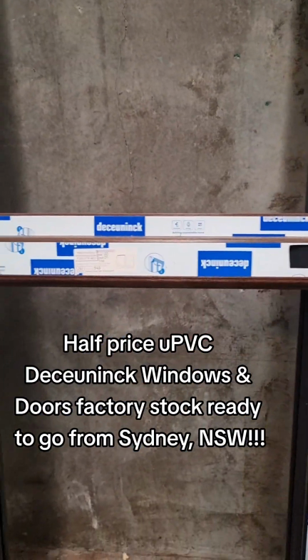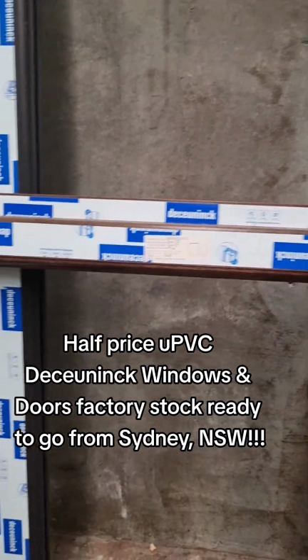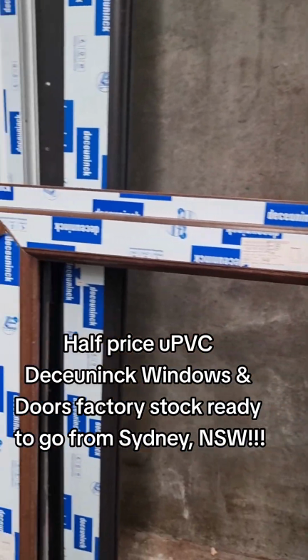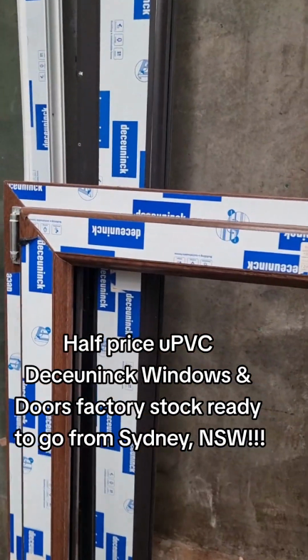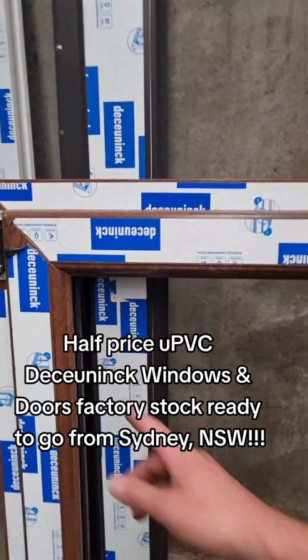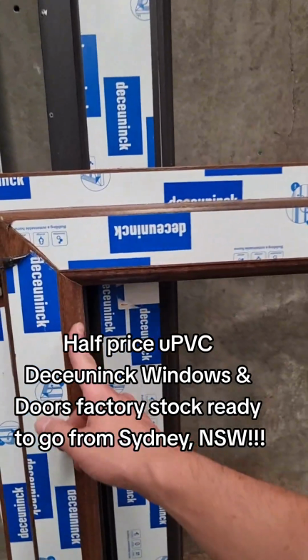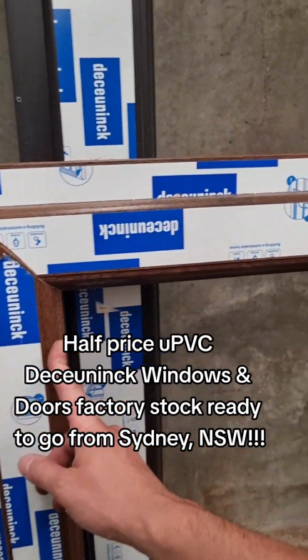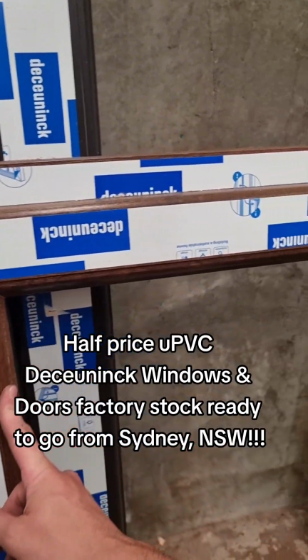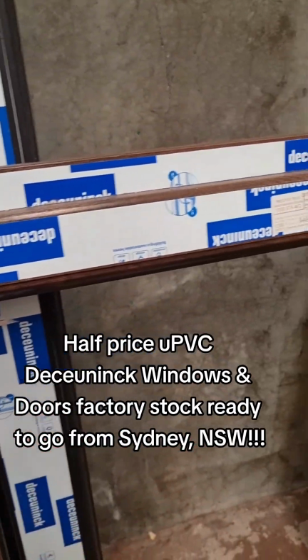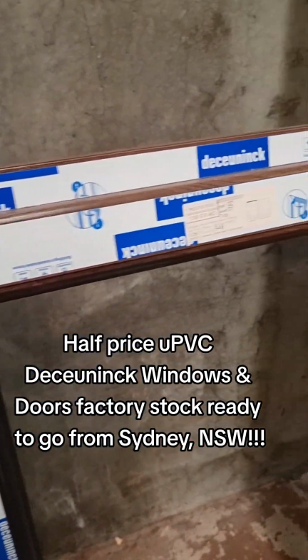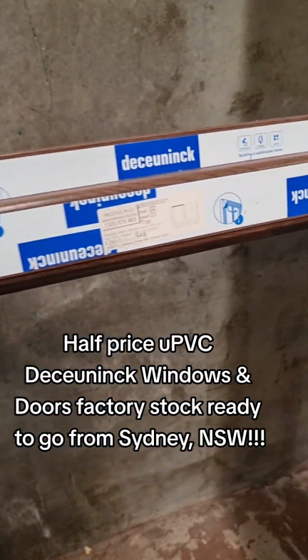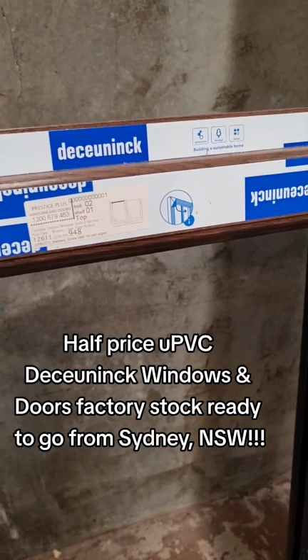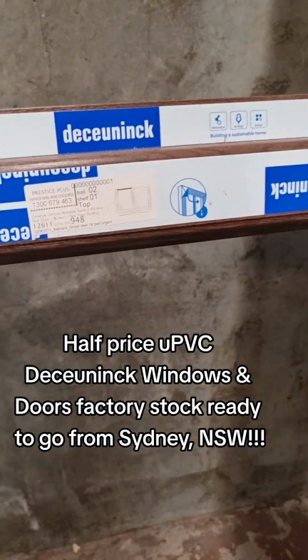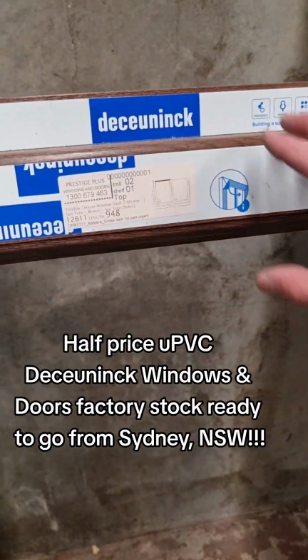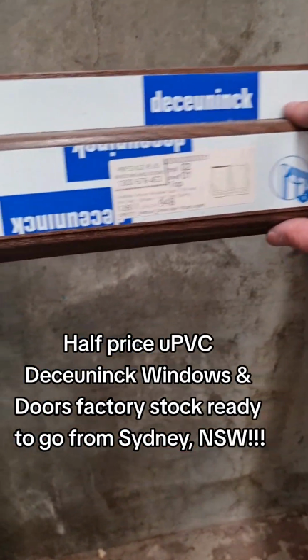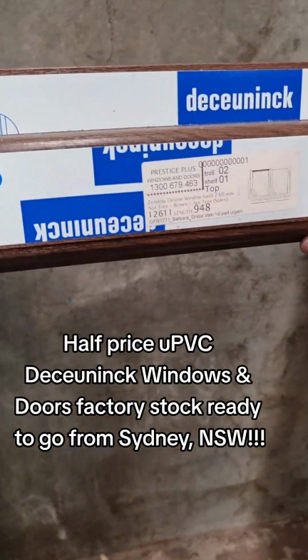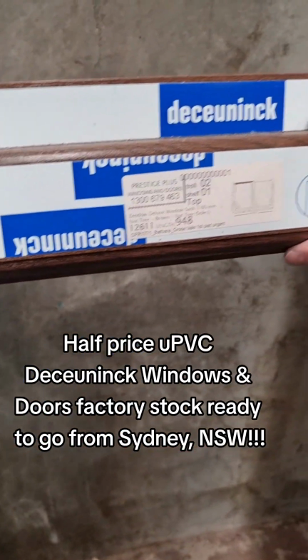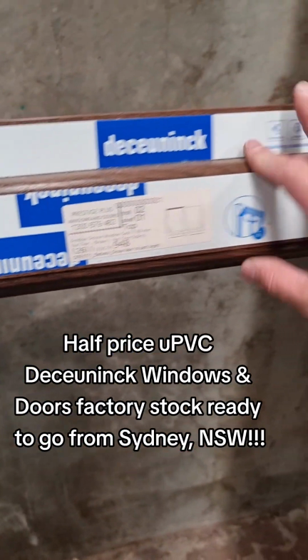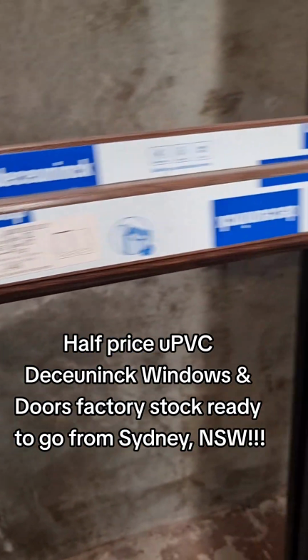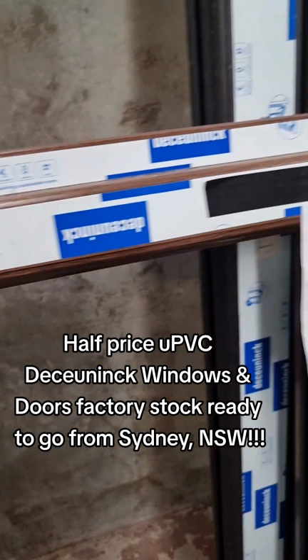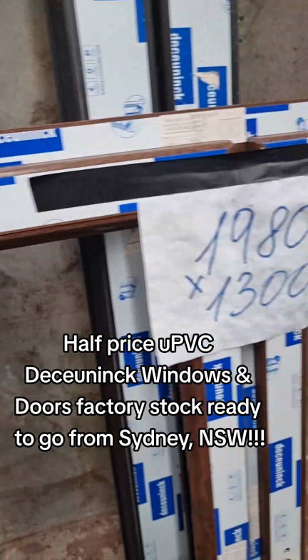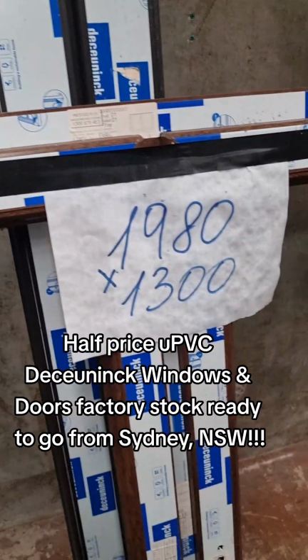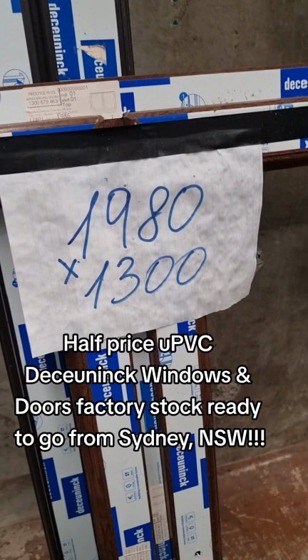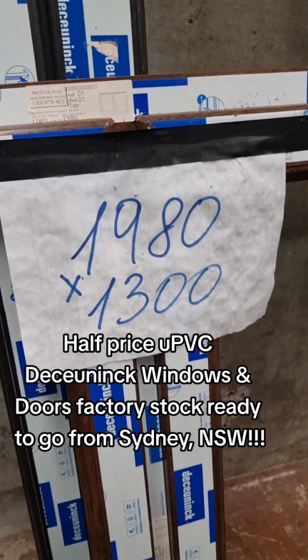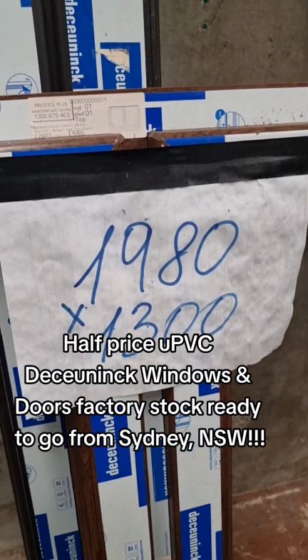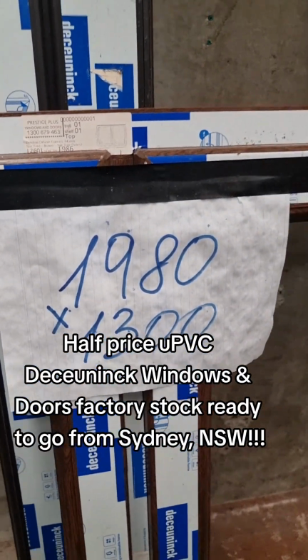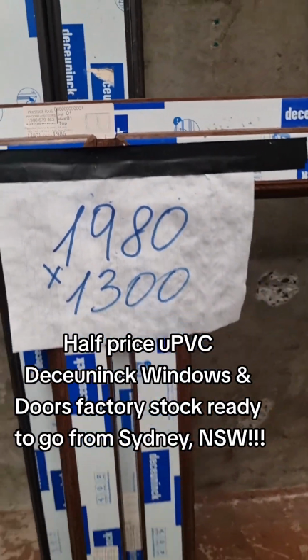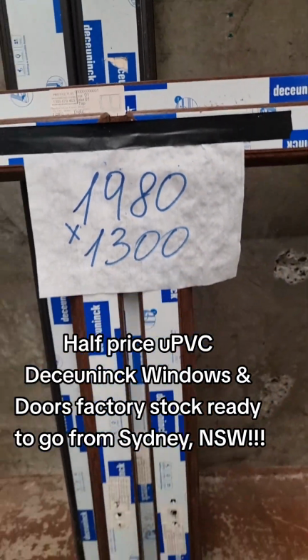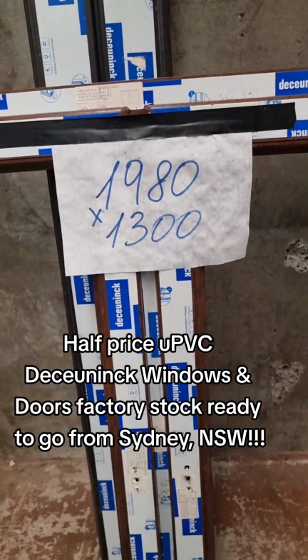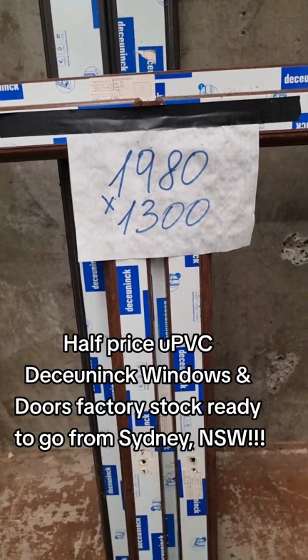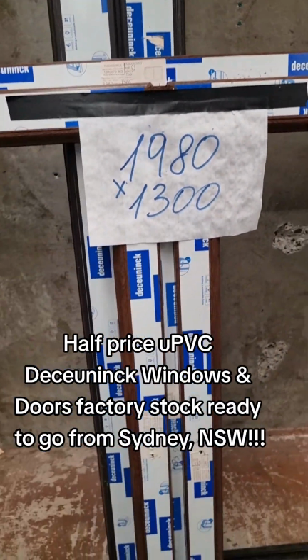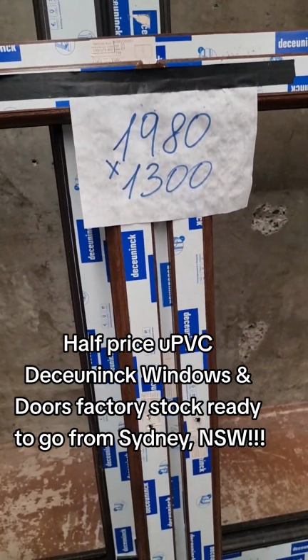Another nut tree — nut tree color. 1980 wide by 13 high.